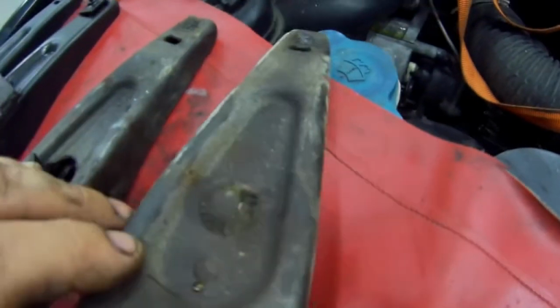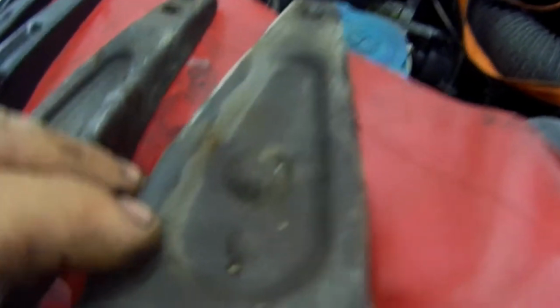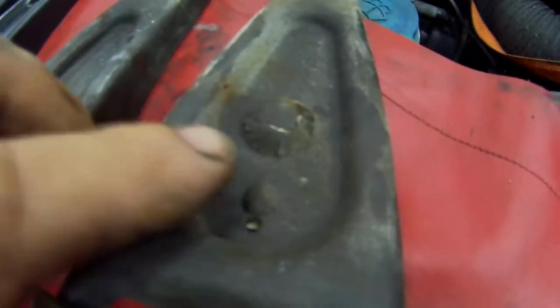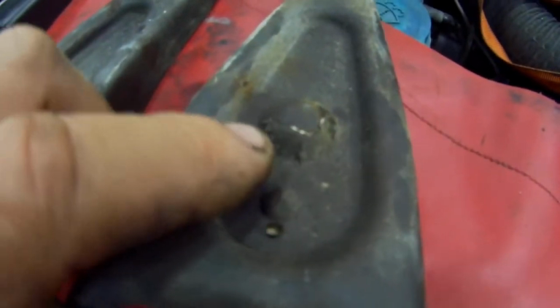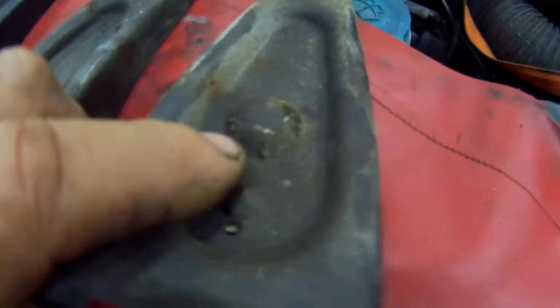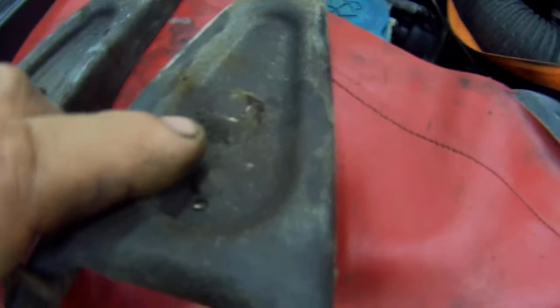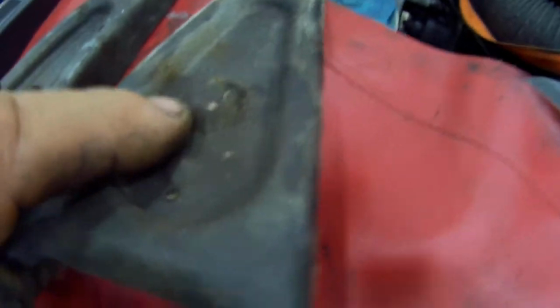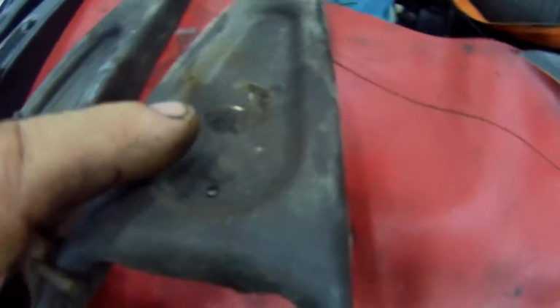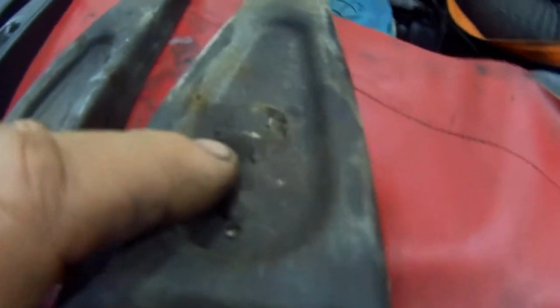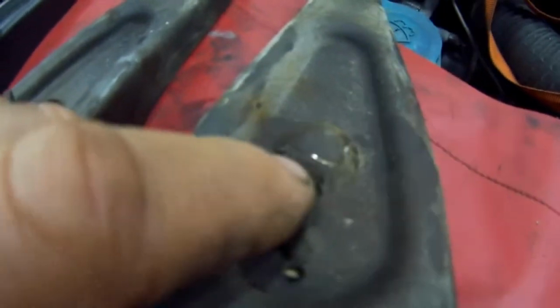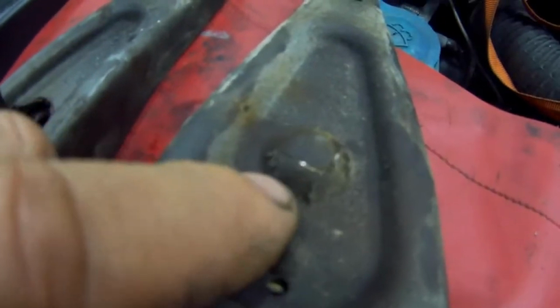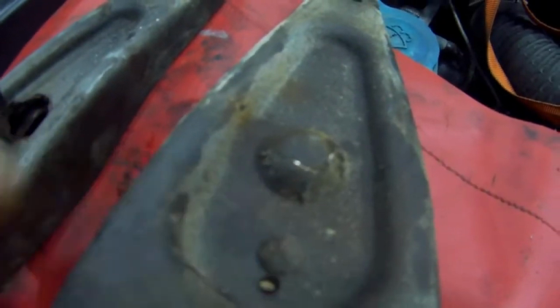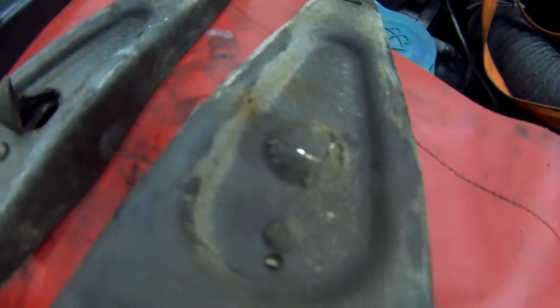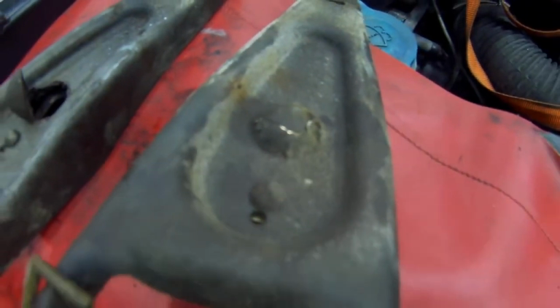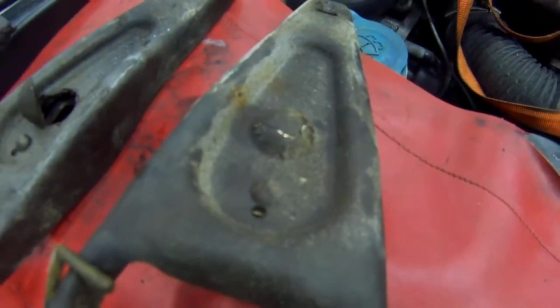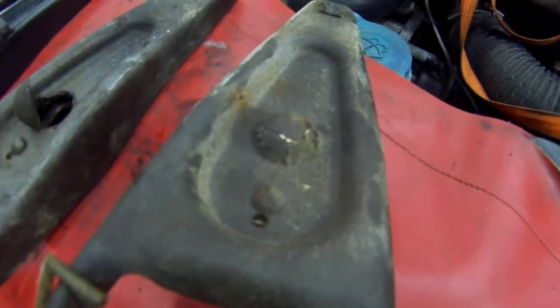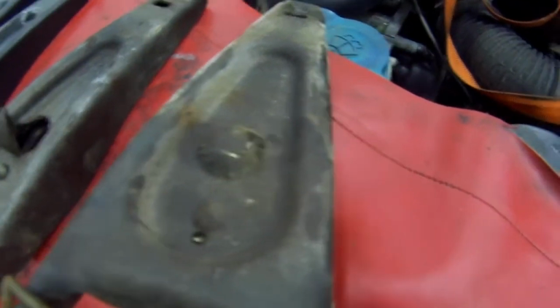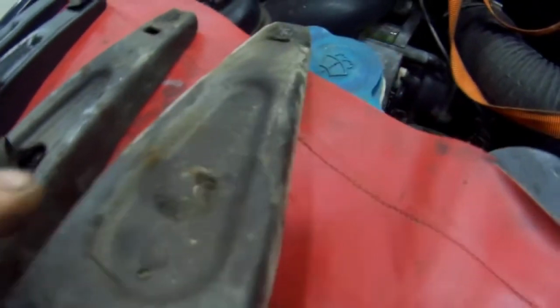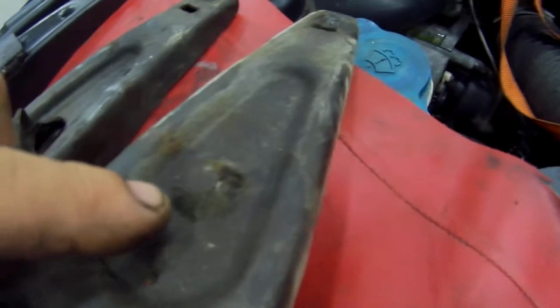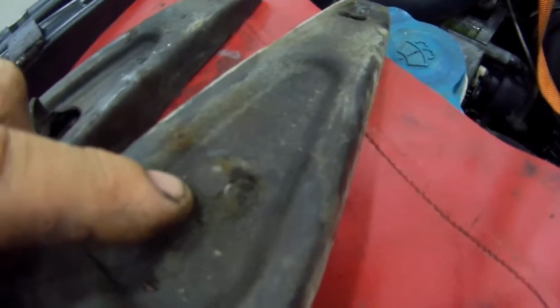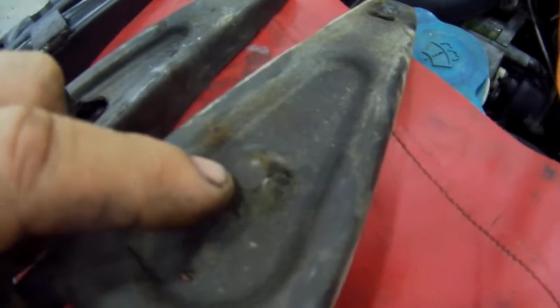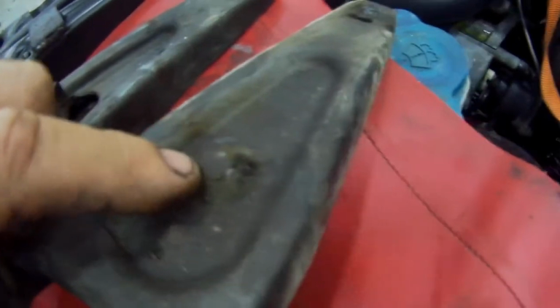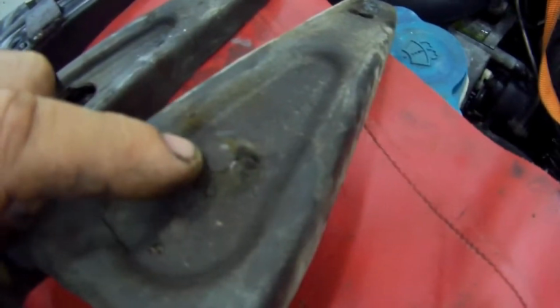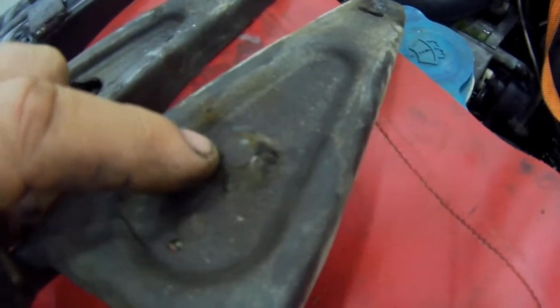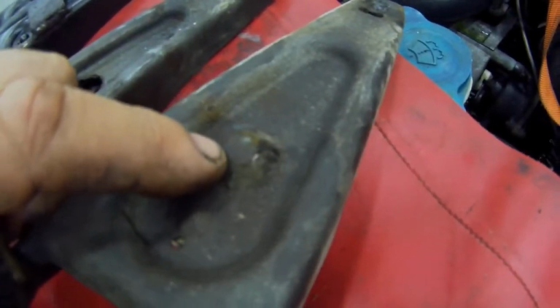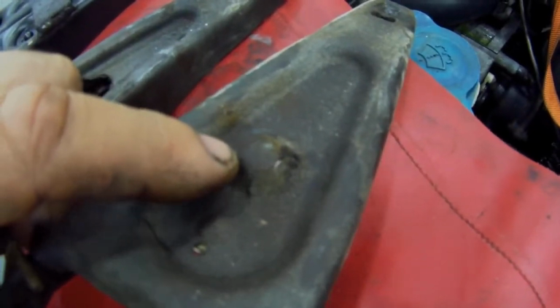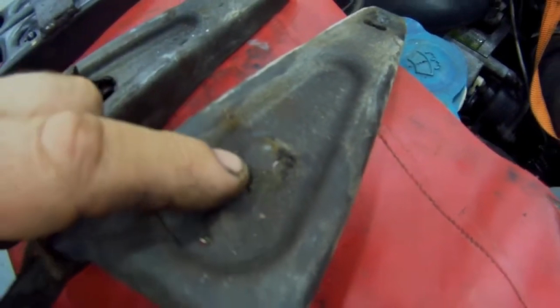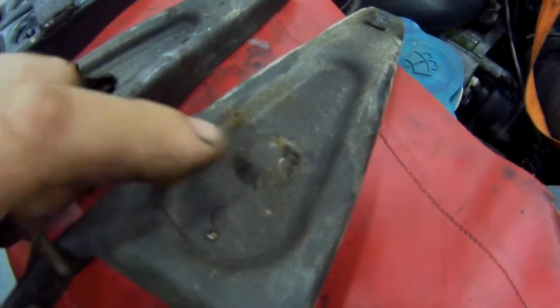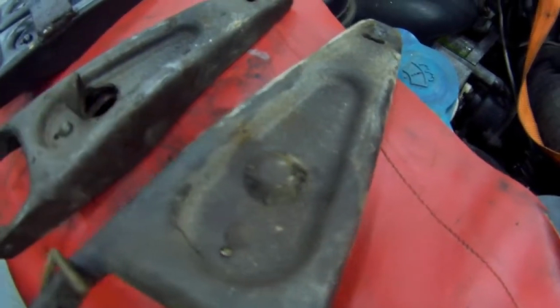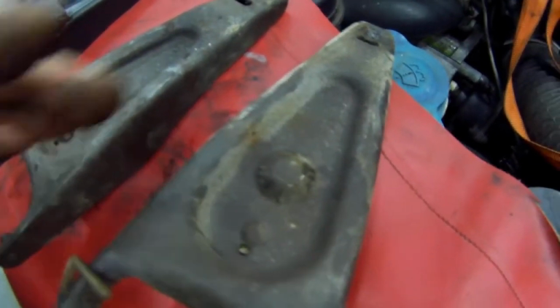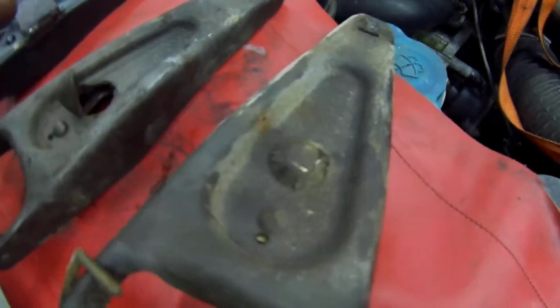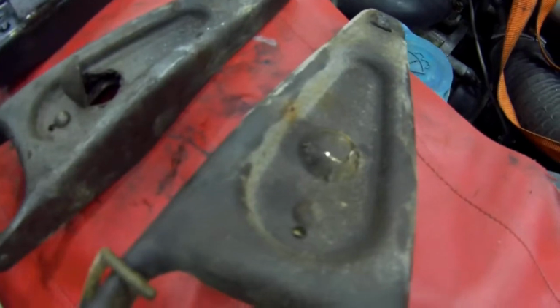You can see this one here — this is a really good example, we just caught this one in time. I don't know if you can see the cracks starting to appear. This has only got a few hundred metres to go before it pops all the way through.